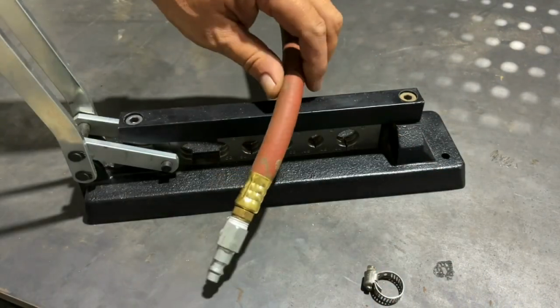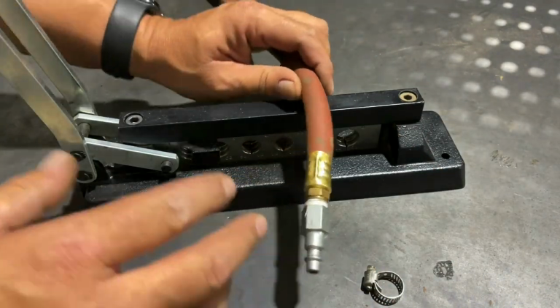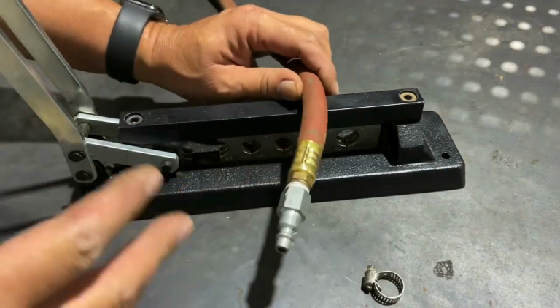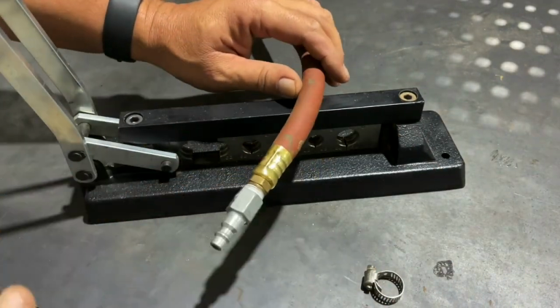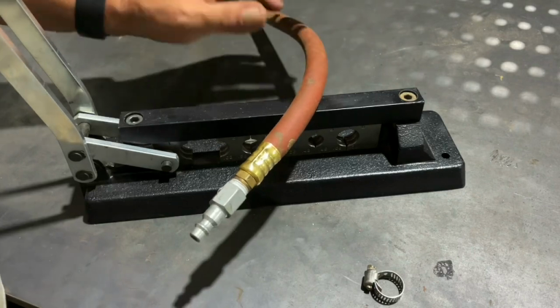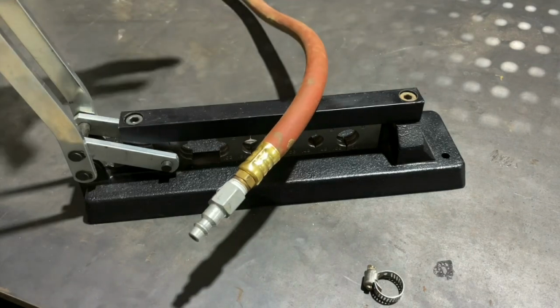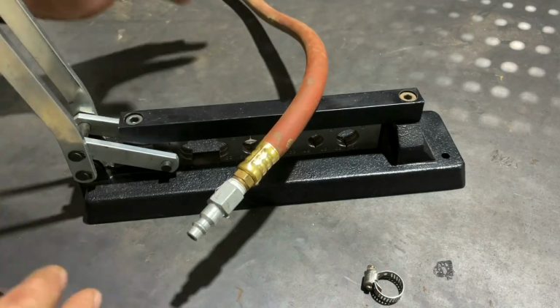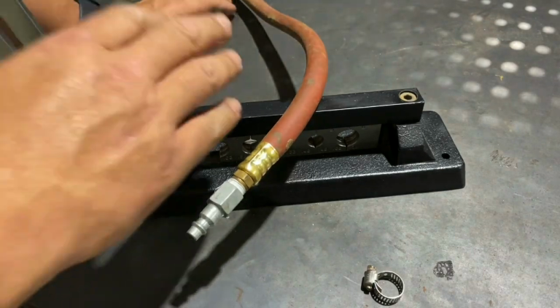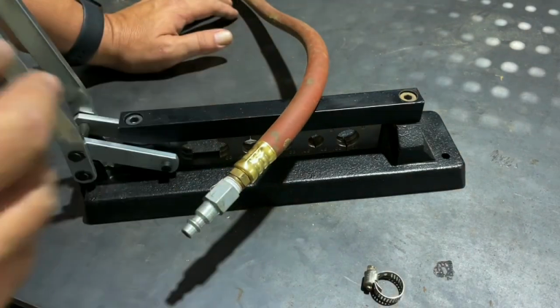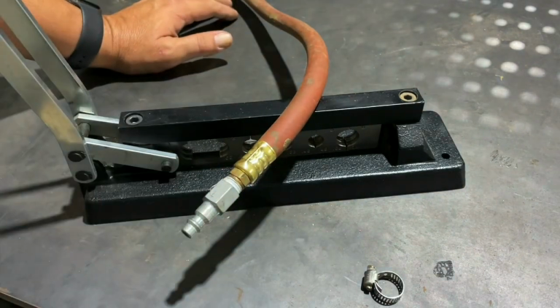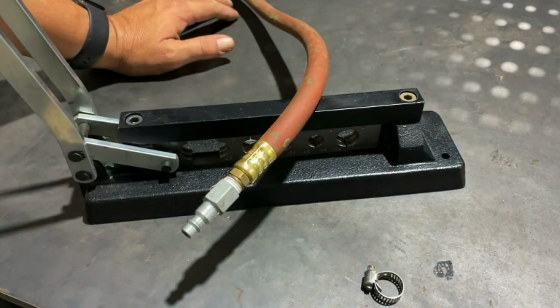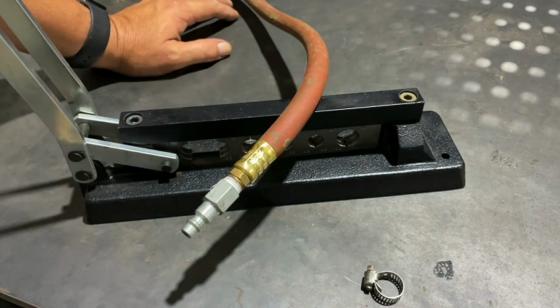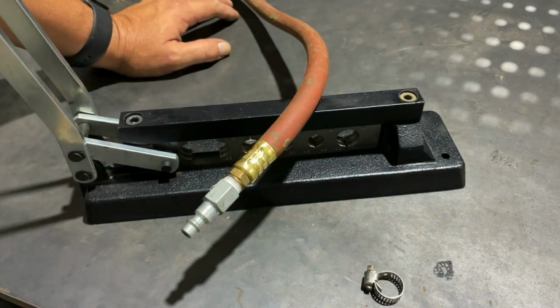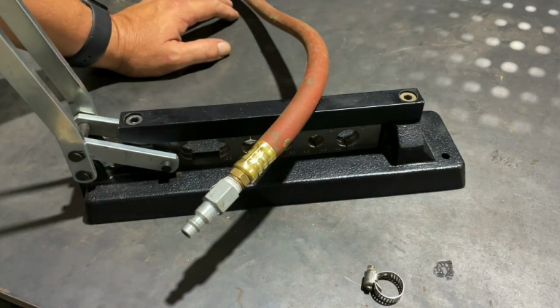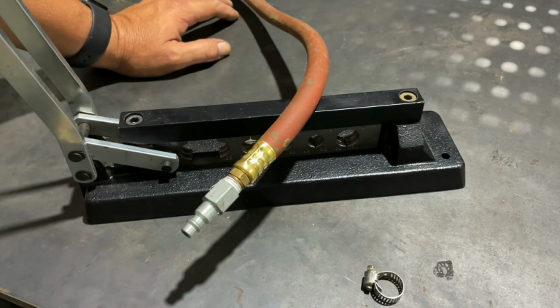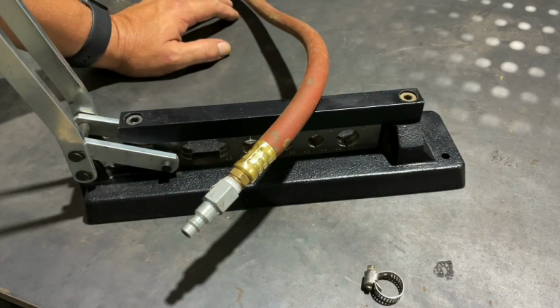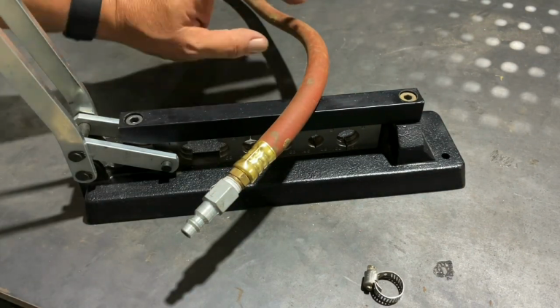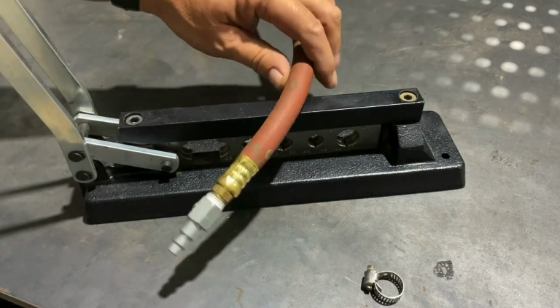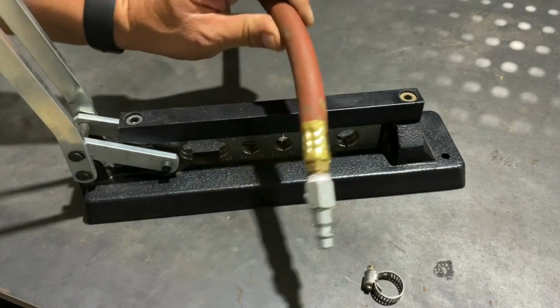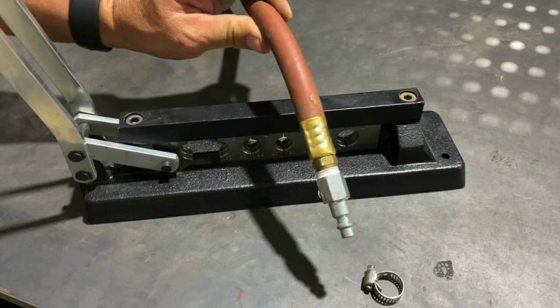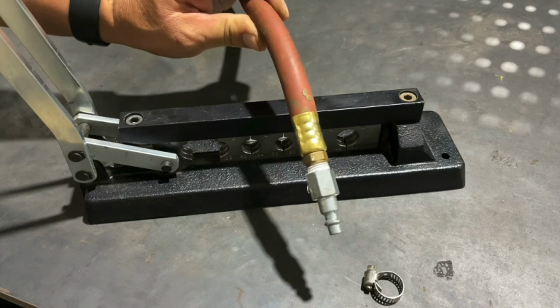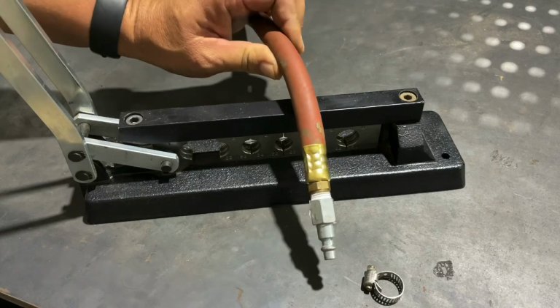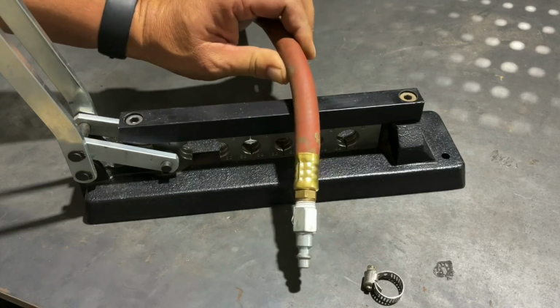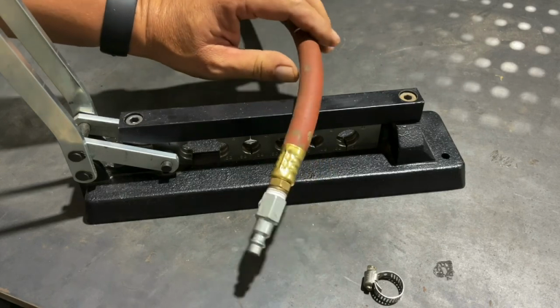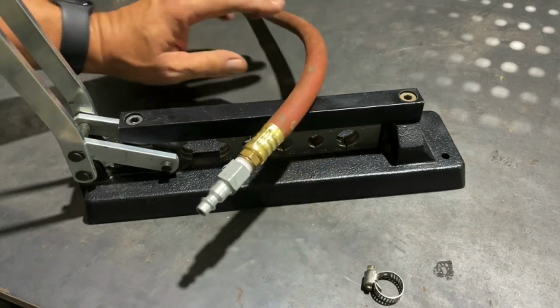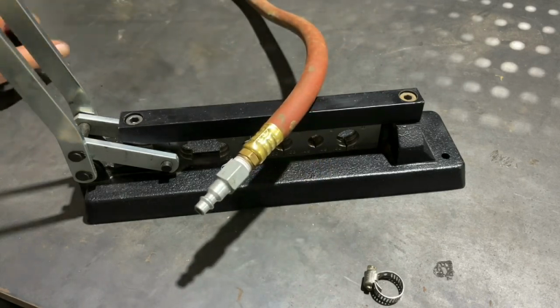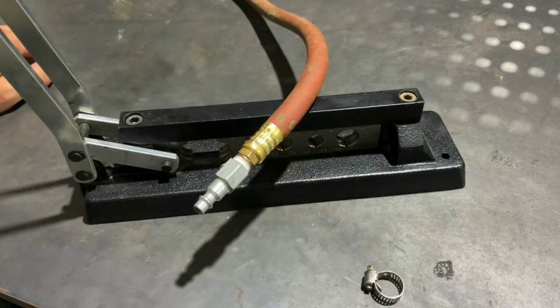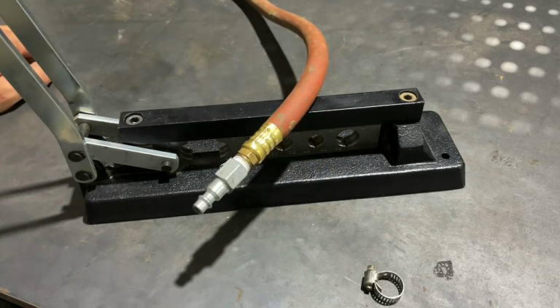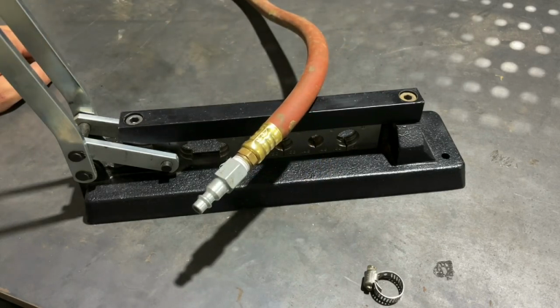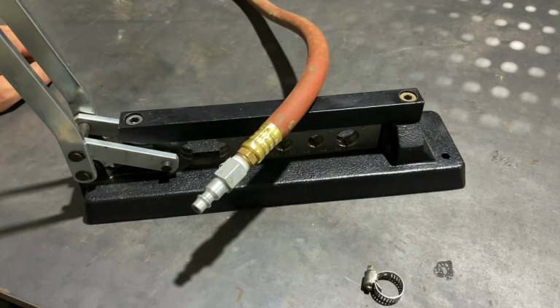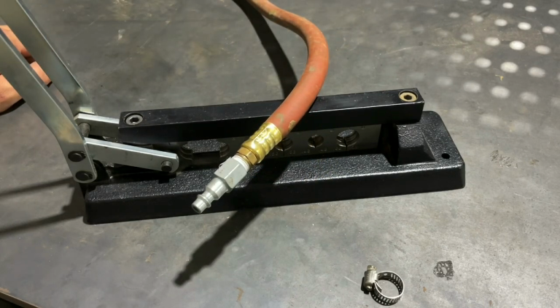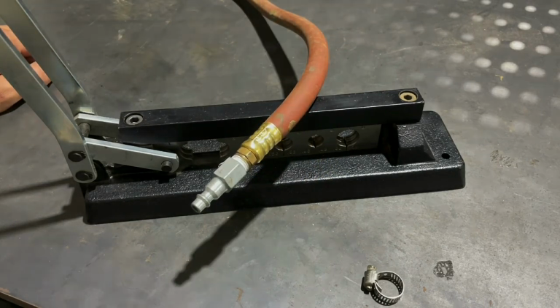So while these tools are a little pricey, if you do a lot of hoses, it's a pretty valuable tool to have. My name is Ben. You've been watching Texas Tool Crib. I appreciate you watching — see you in the next one.